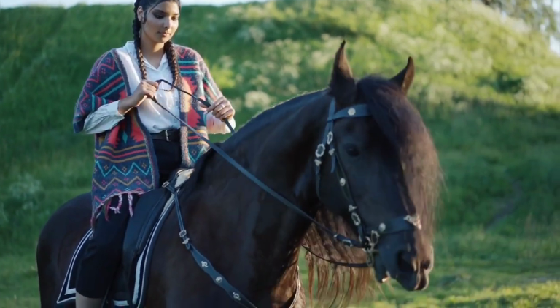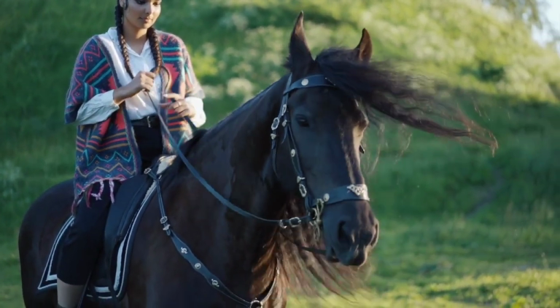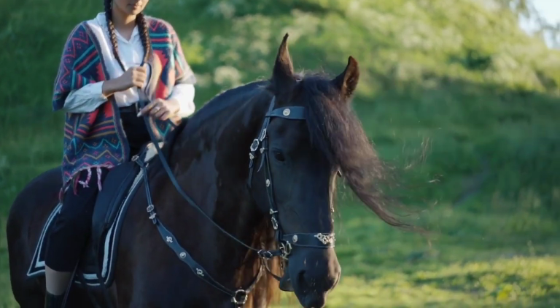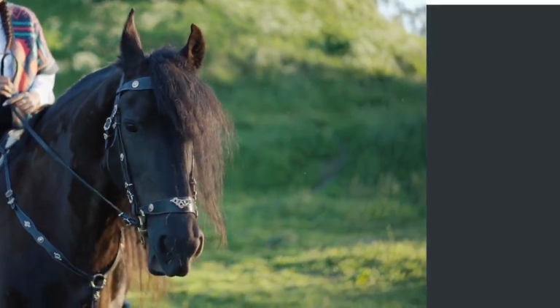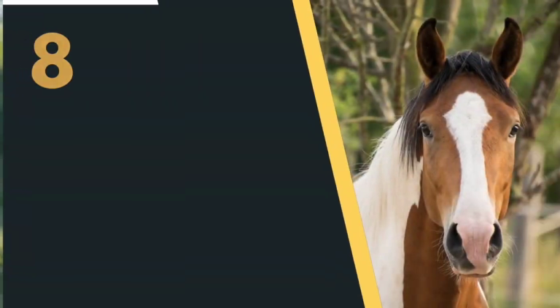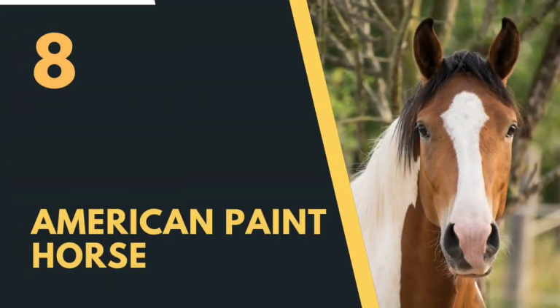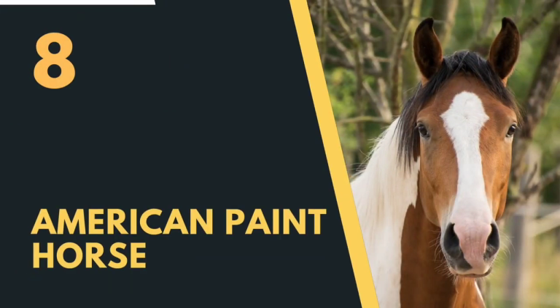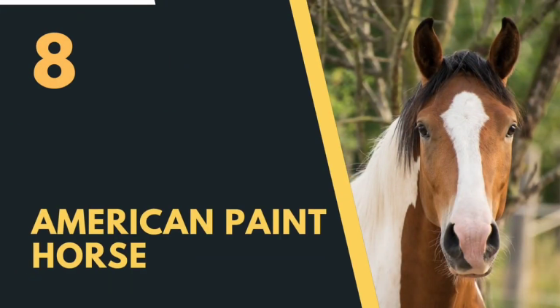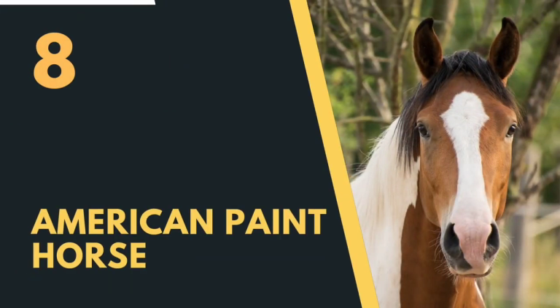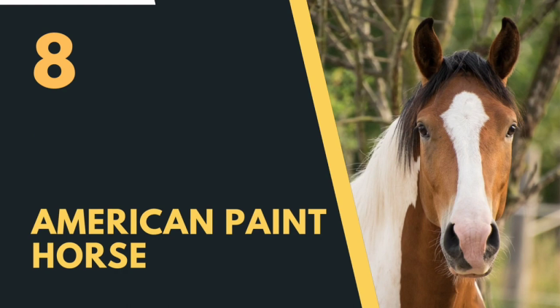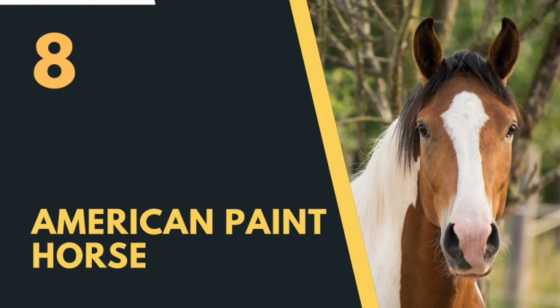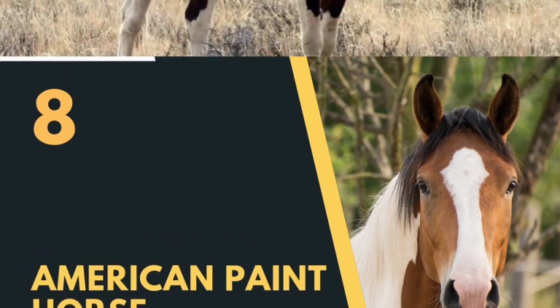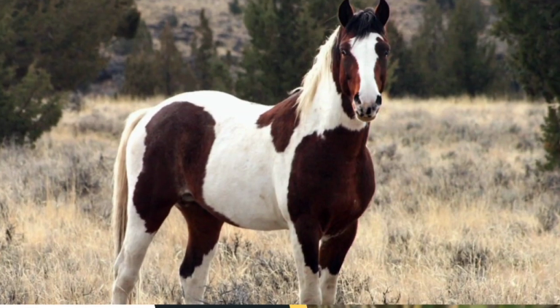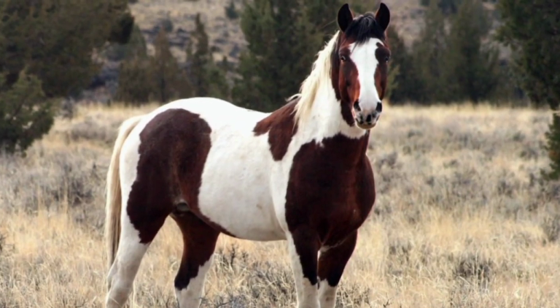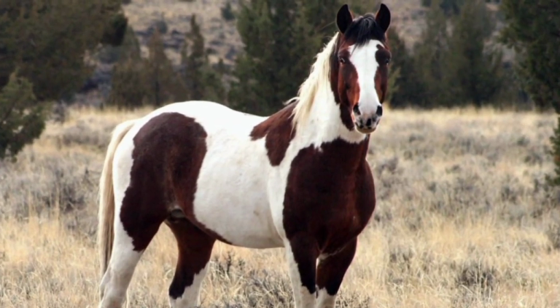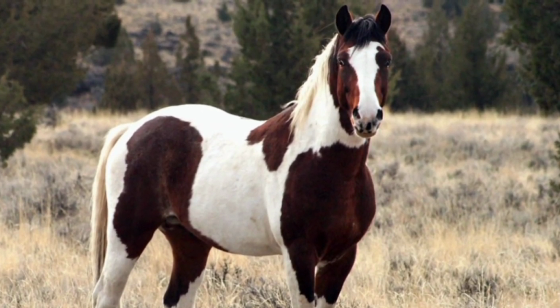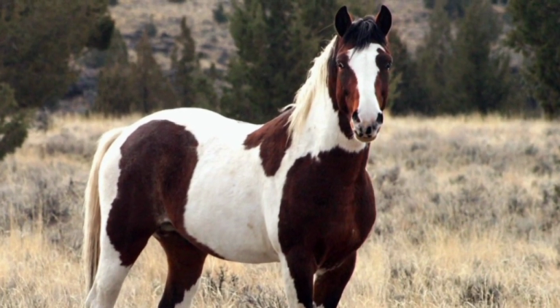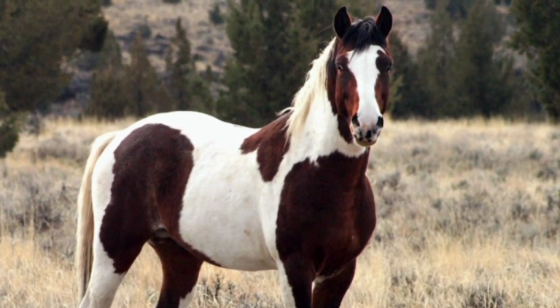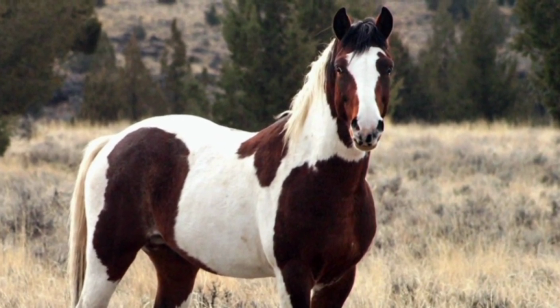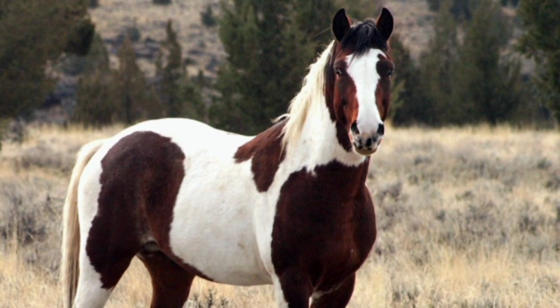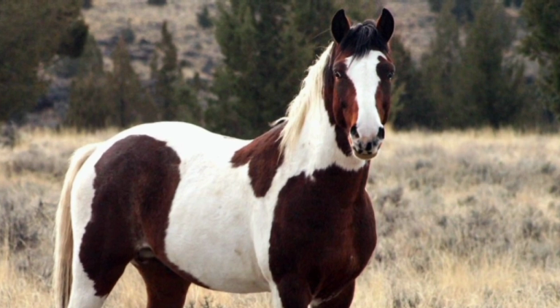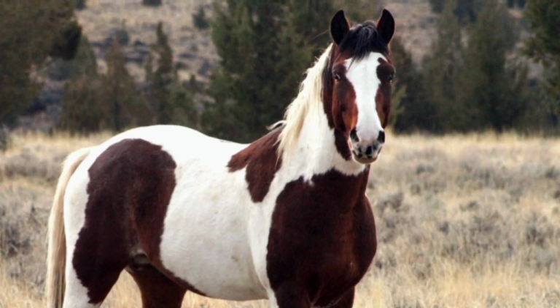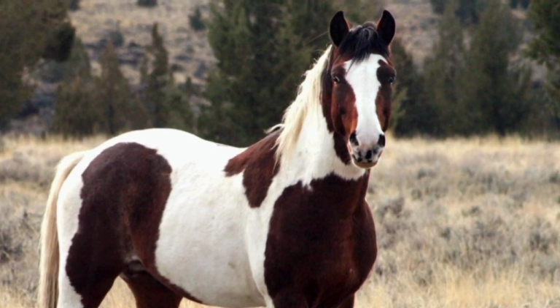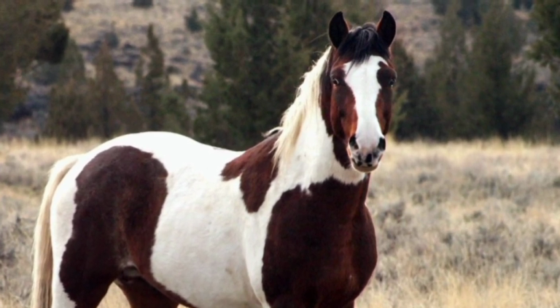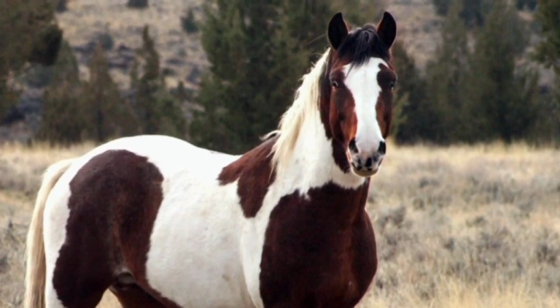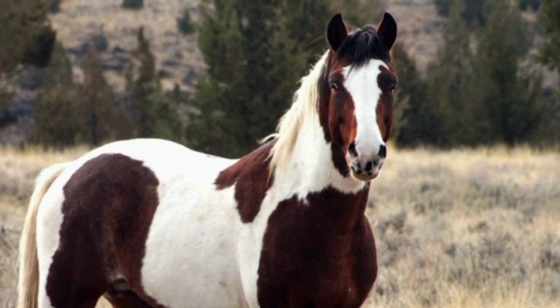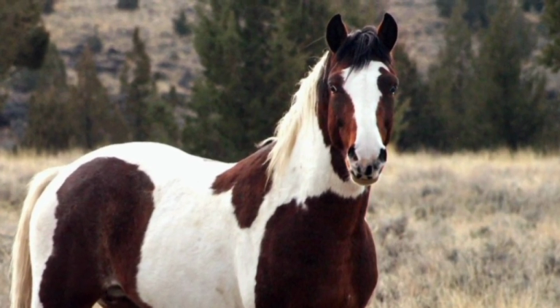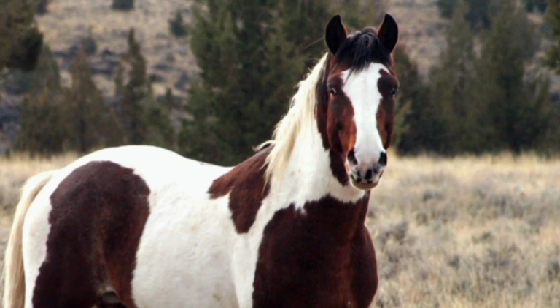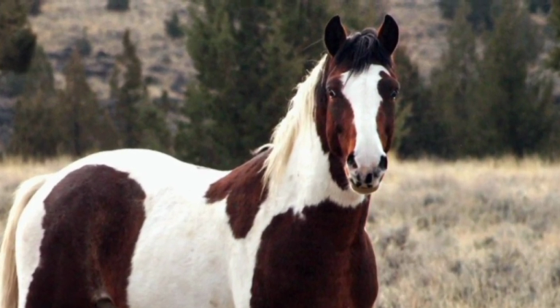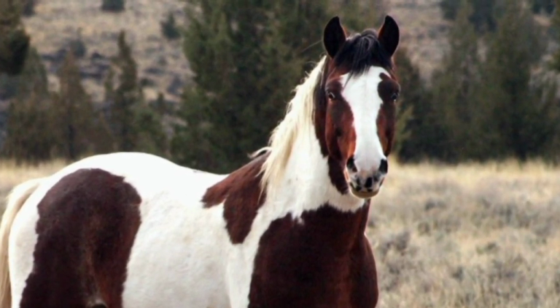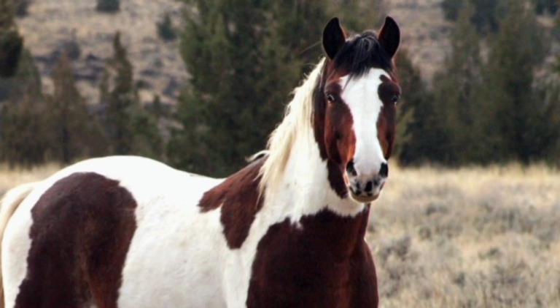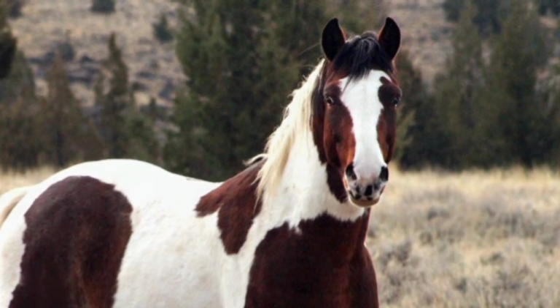The Andalusian horse is highly regarded by equestrians around the world. Its beauty, elegance, and versatility have made it a popular choice for riders, competitors, and enthusiasts. The breed is particularly beloved in Spain, where it is considered a national treasure.